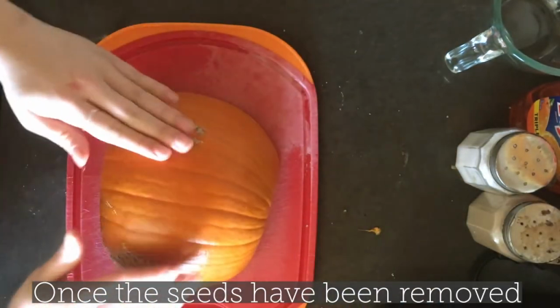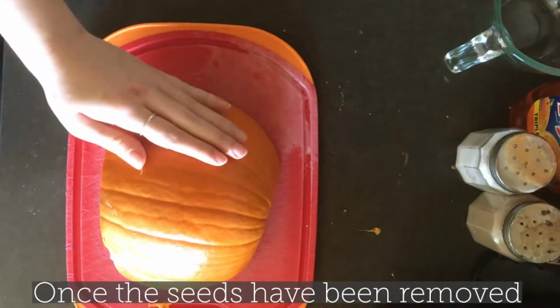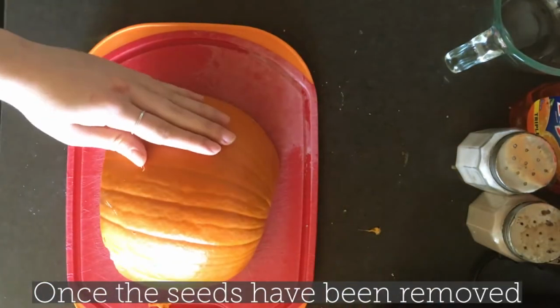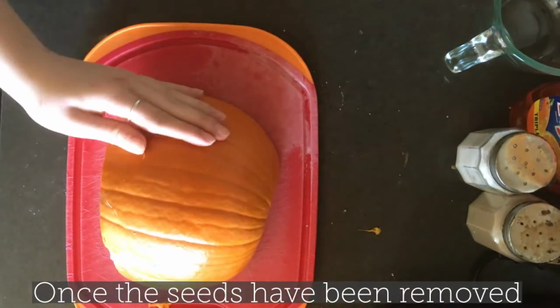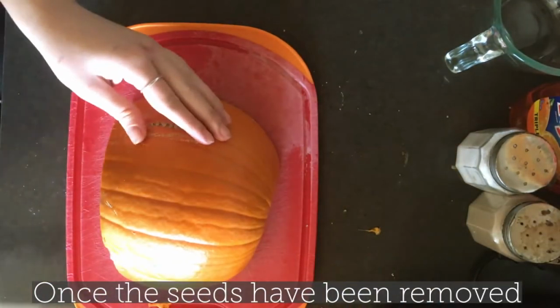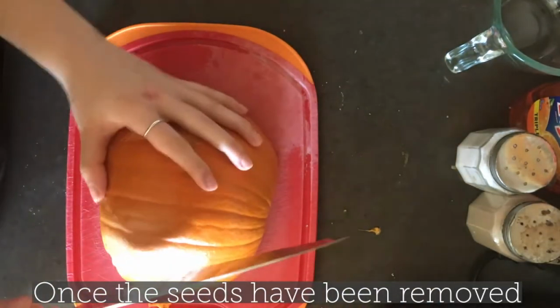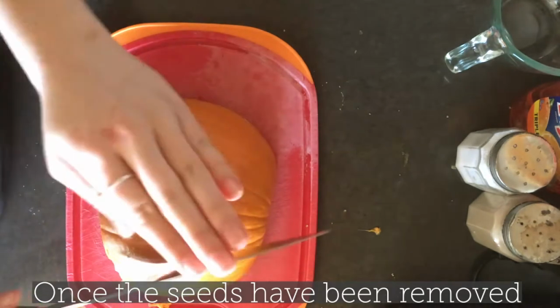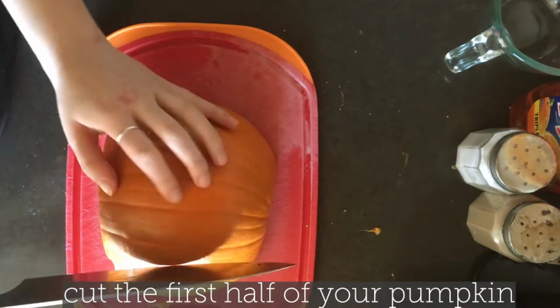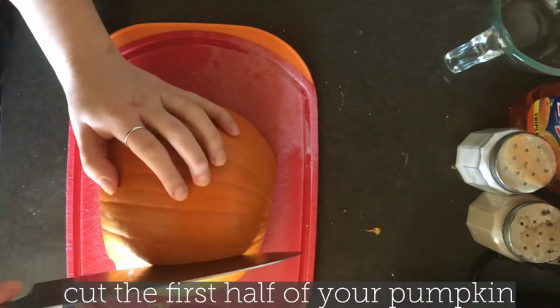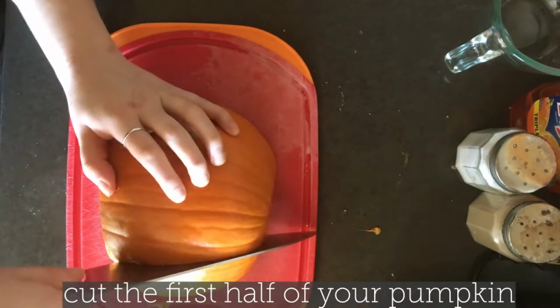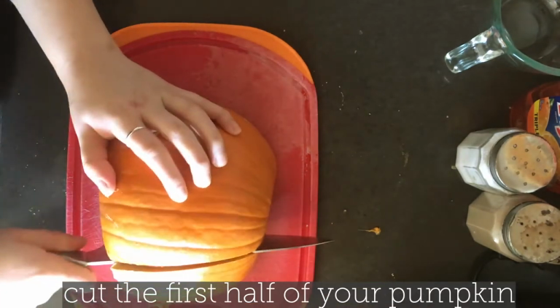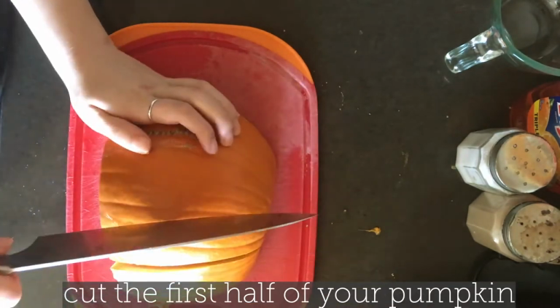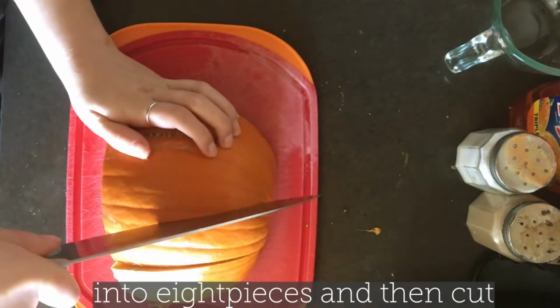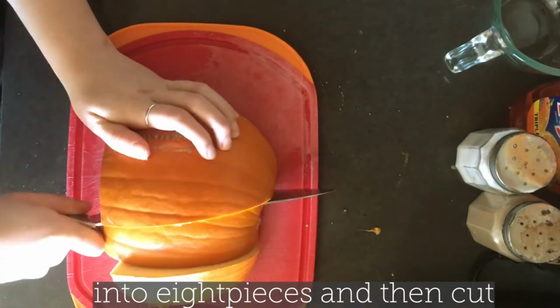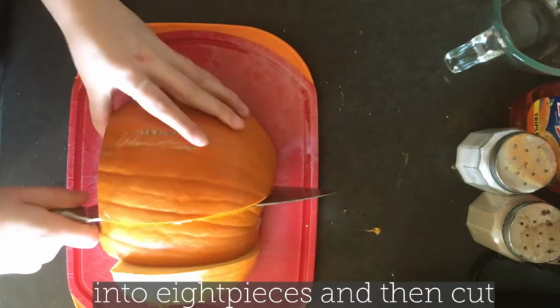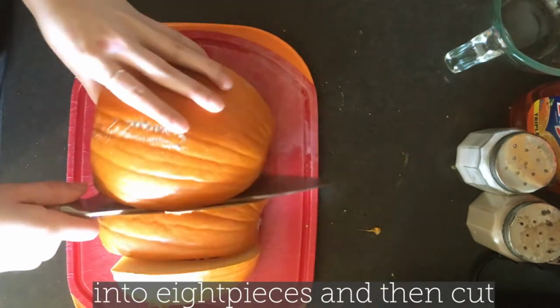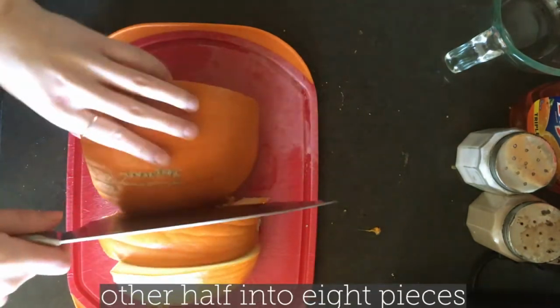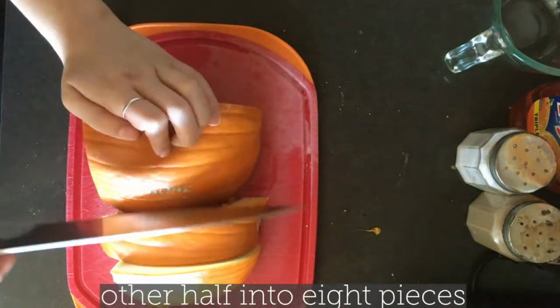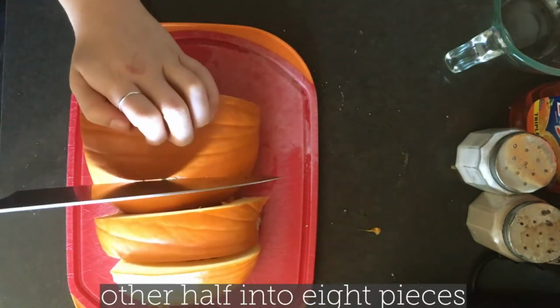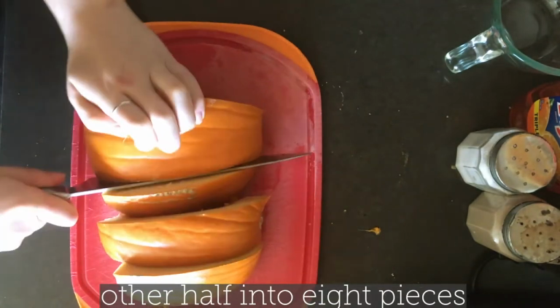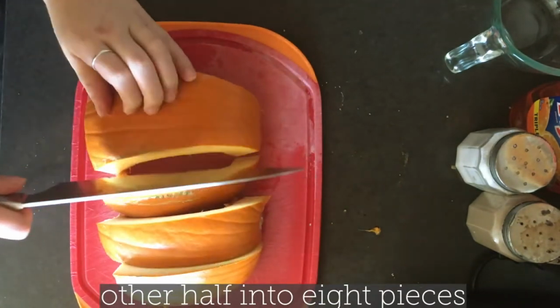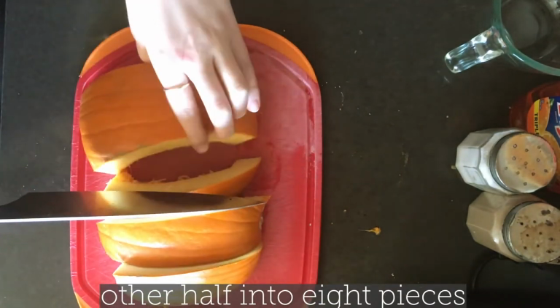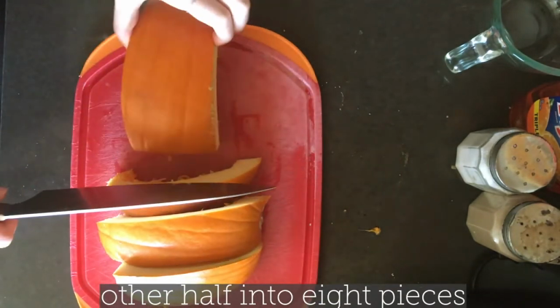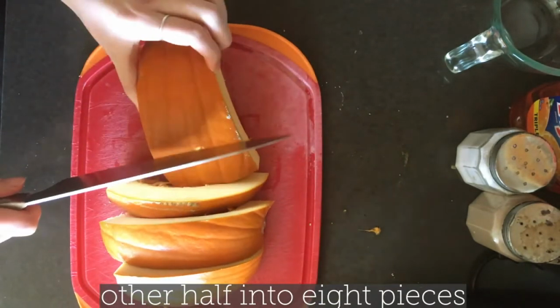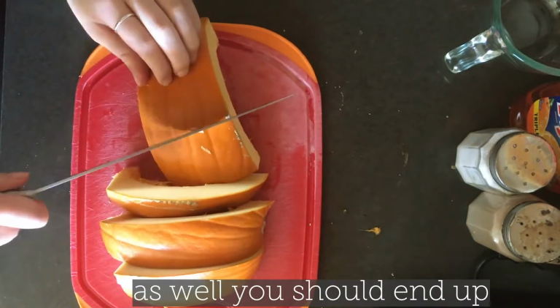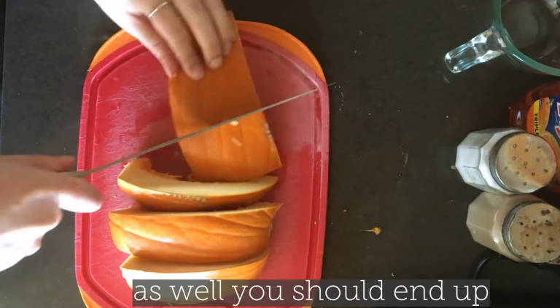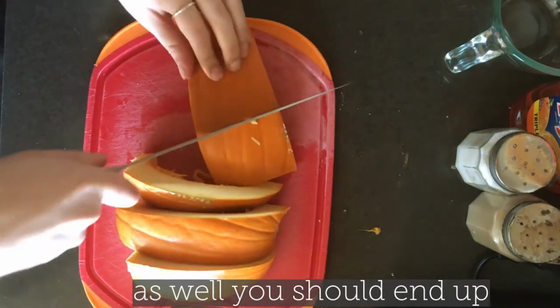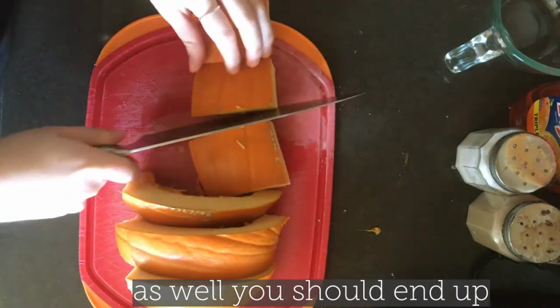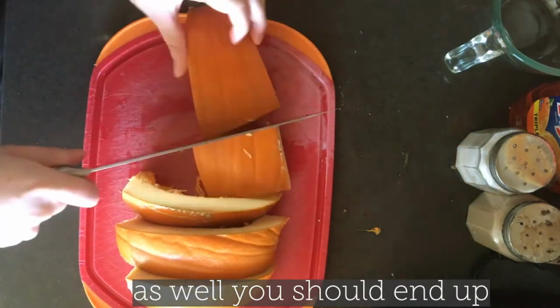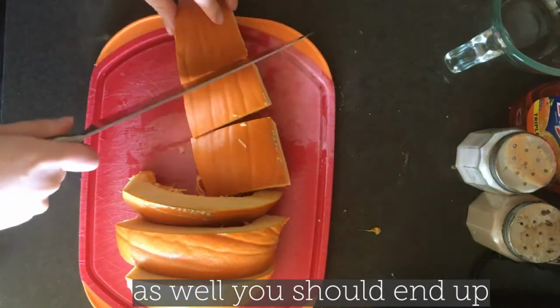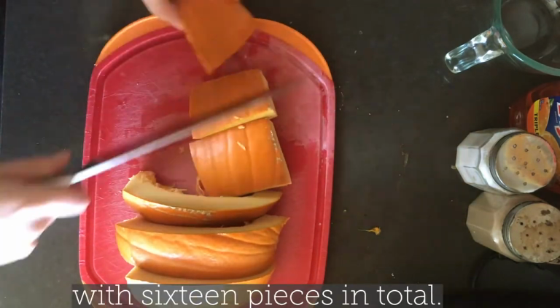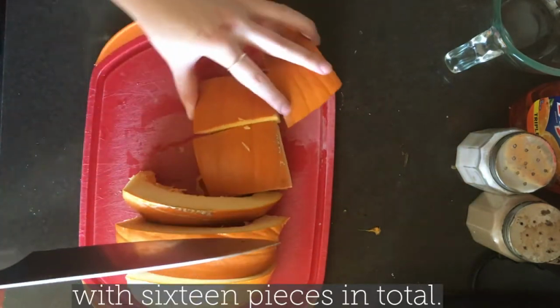Once the seeds have been removed, cut the first half of your pumpkin into eight pieces and then cut the other half into eight pieces as well. You should end up with 16 pieces in total.